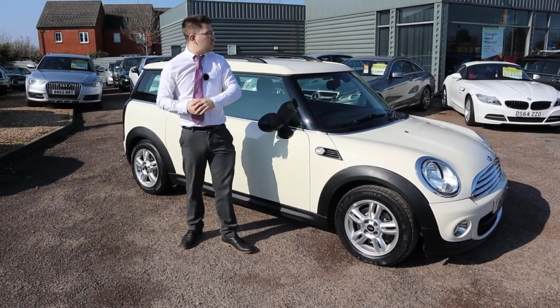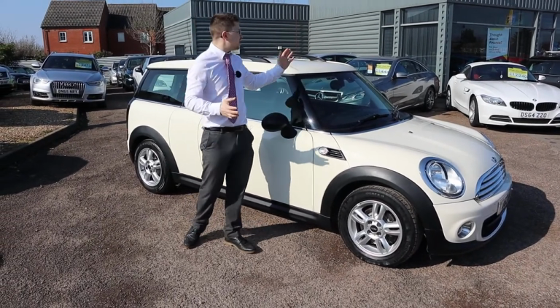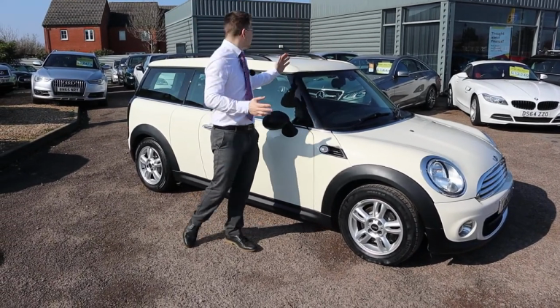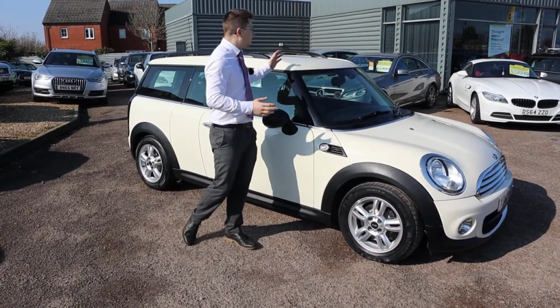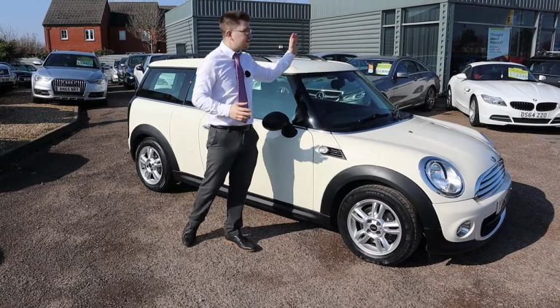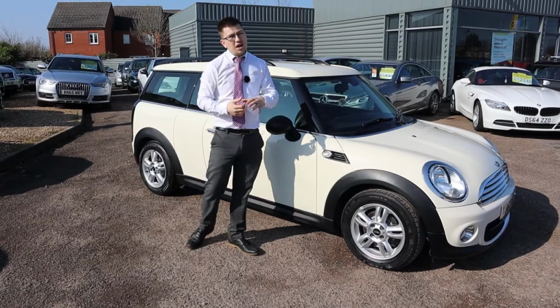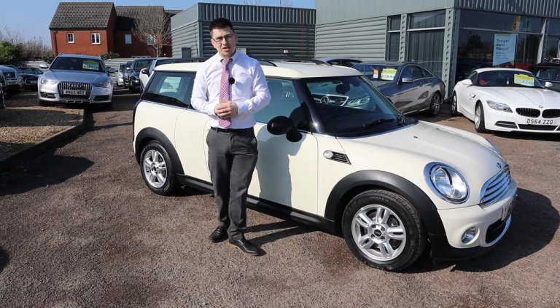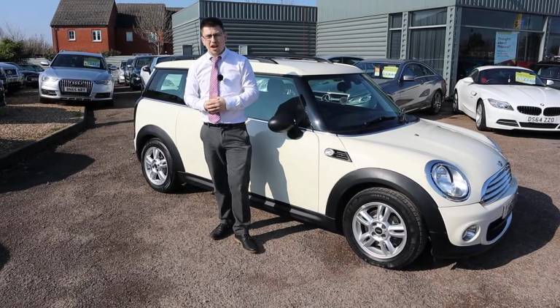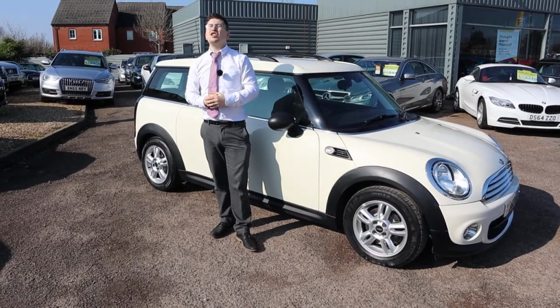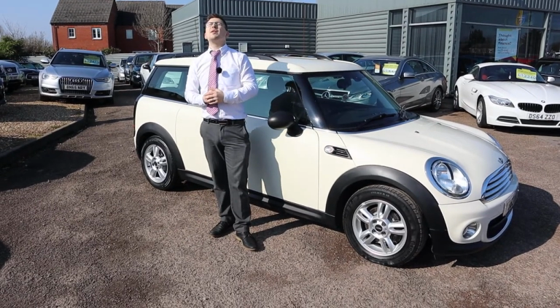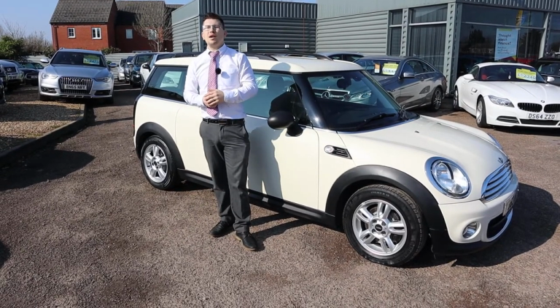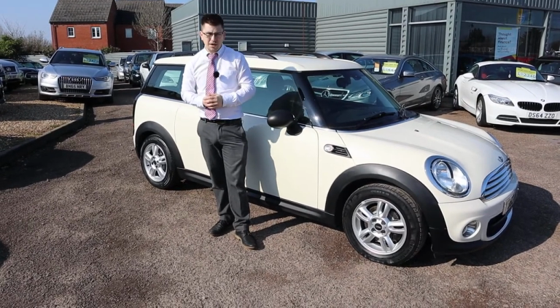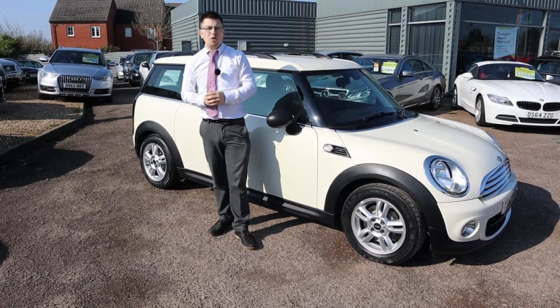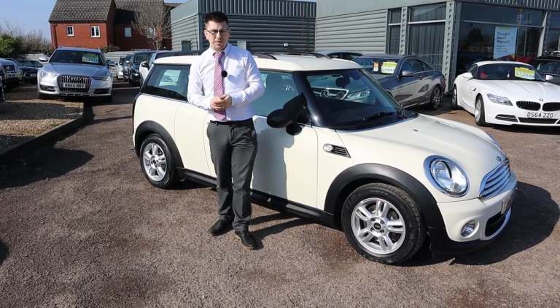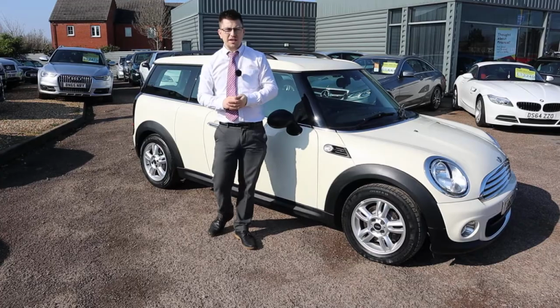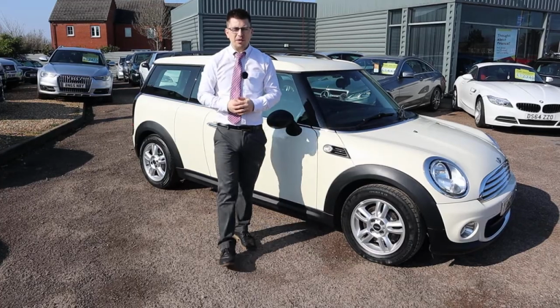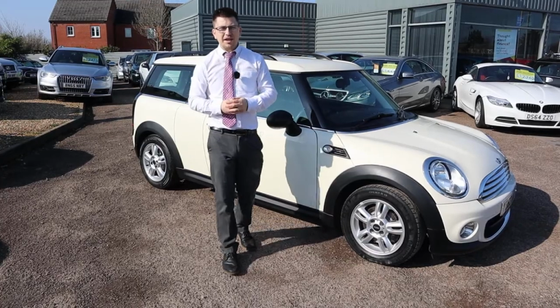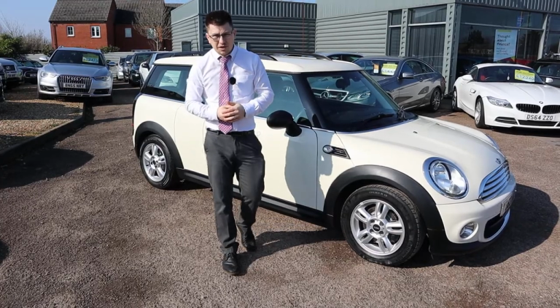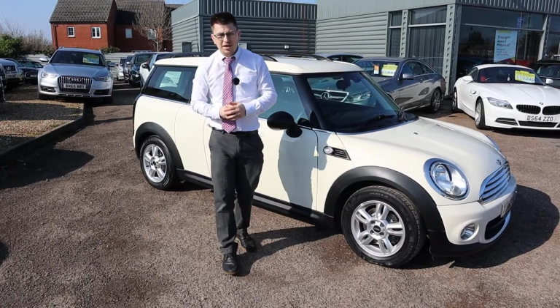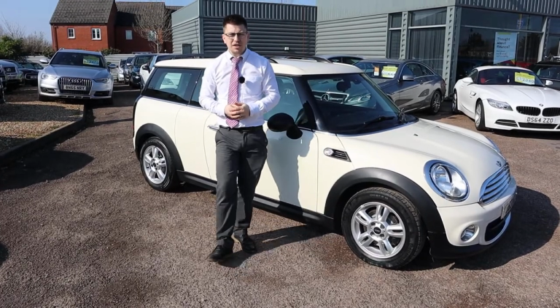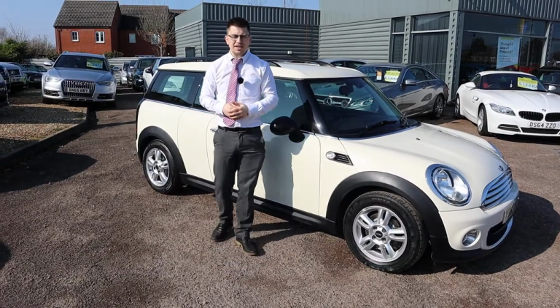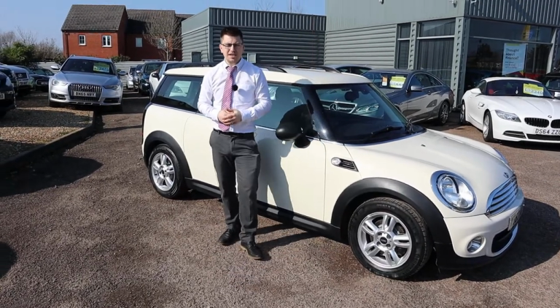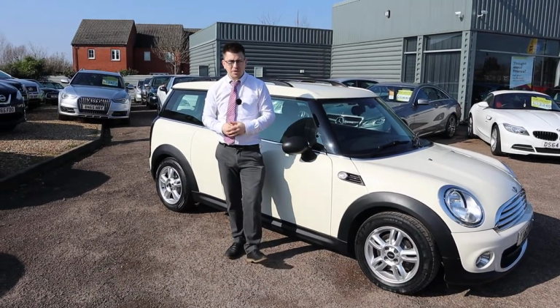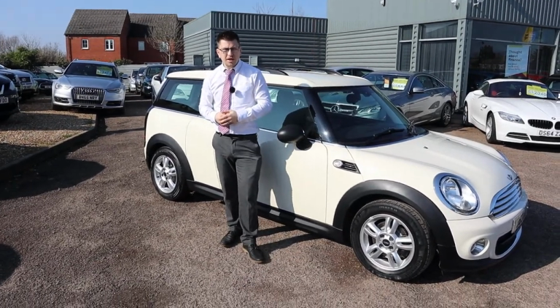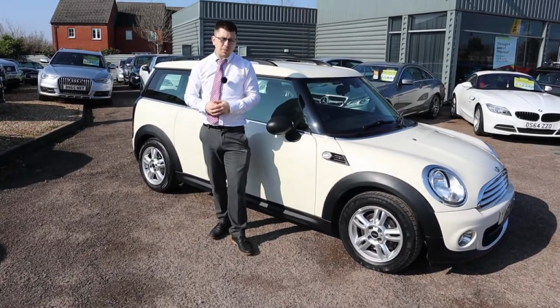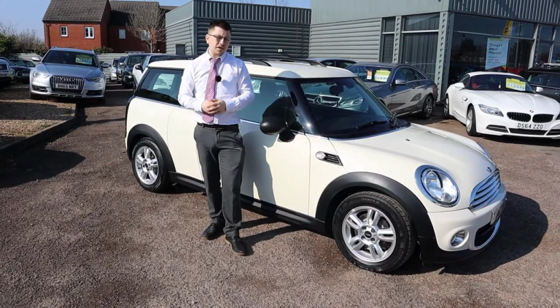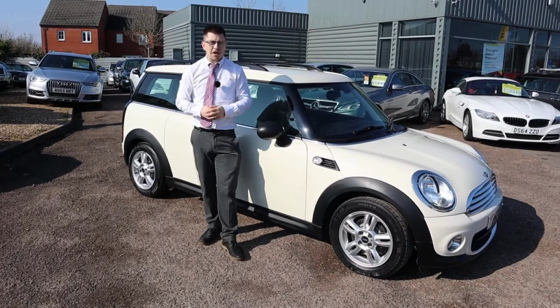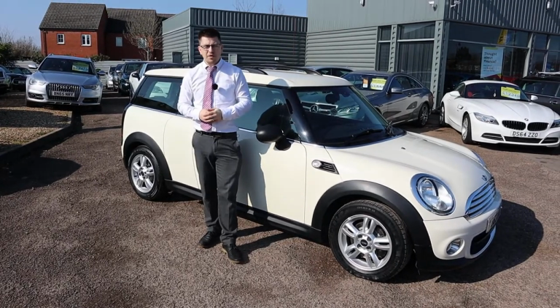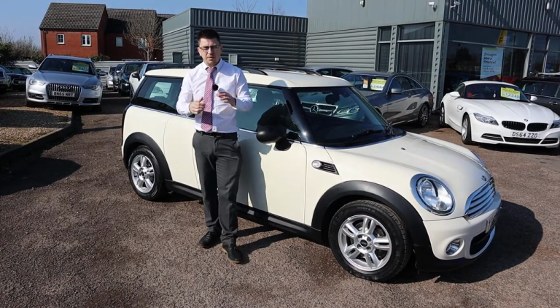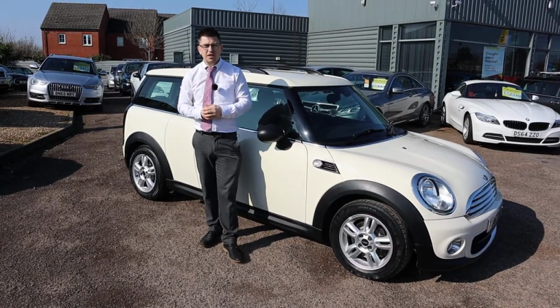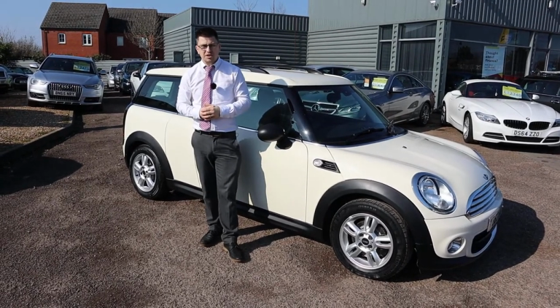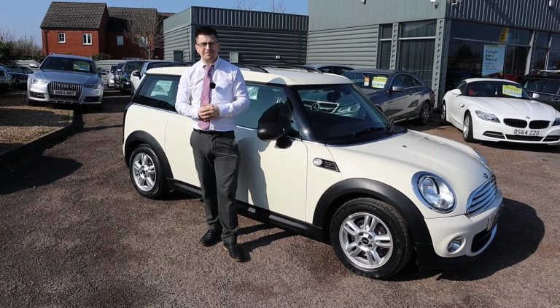We've been going since 1985 and some of the cars we've got in stock are just mind-blowing - all of them, in fact, are mind-blowing. Give us a call on 01962 678013. Pop over, or buy it over the phone - we don't mind. Speak to you soon.